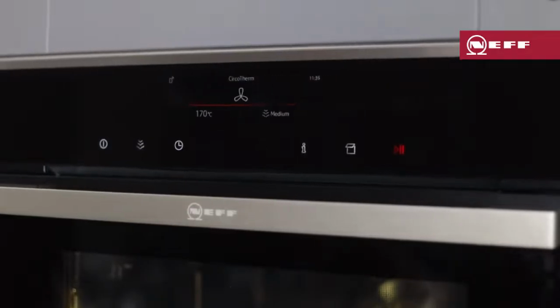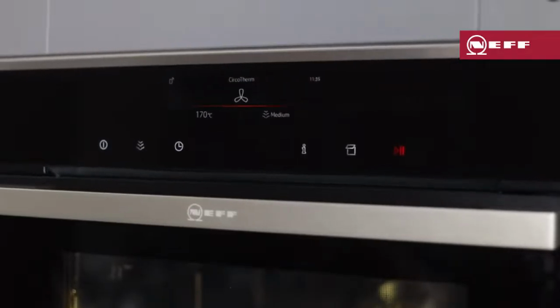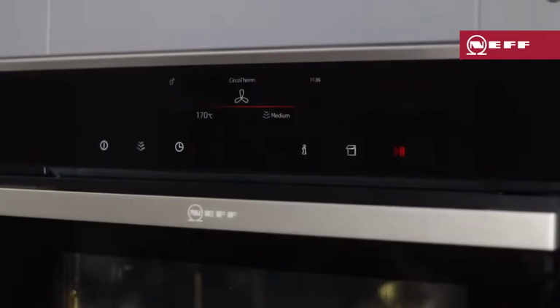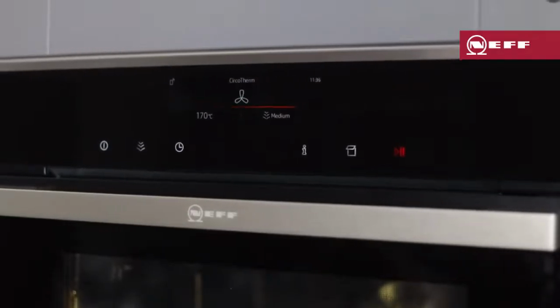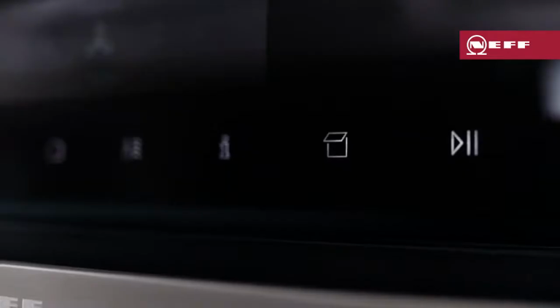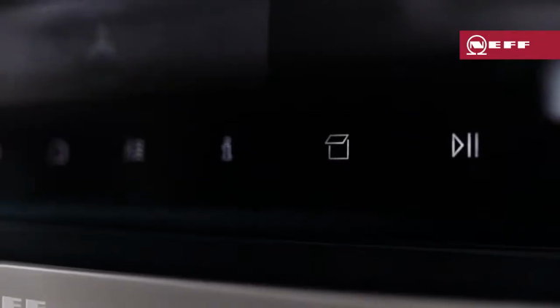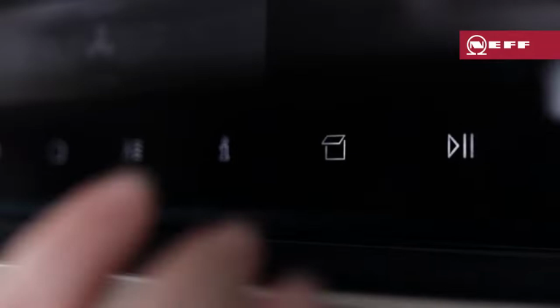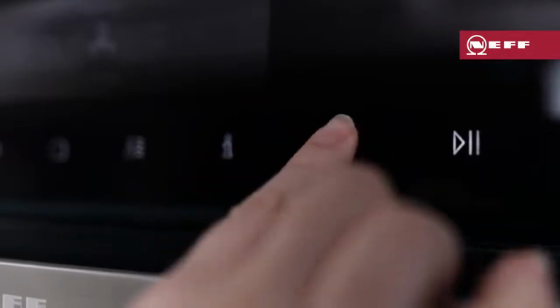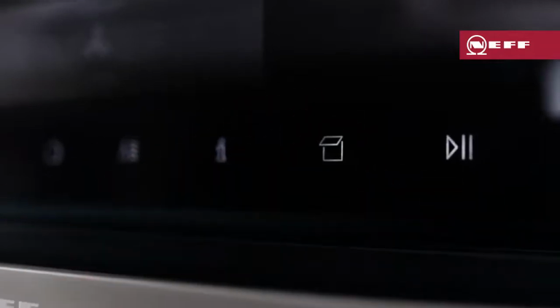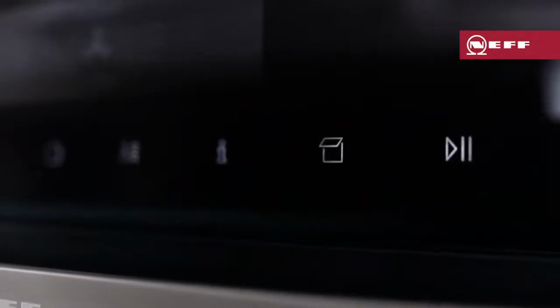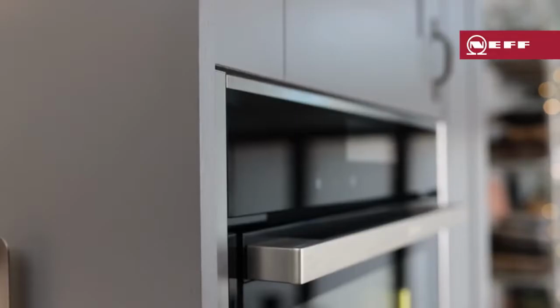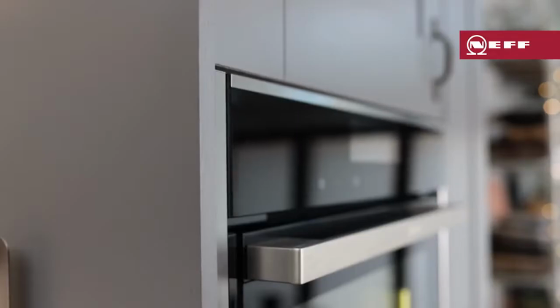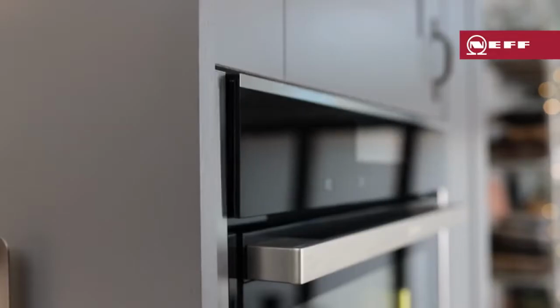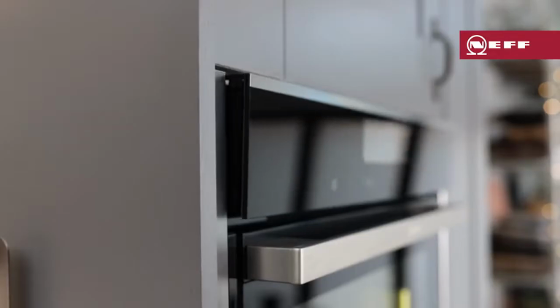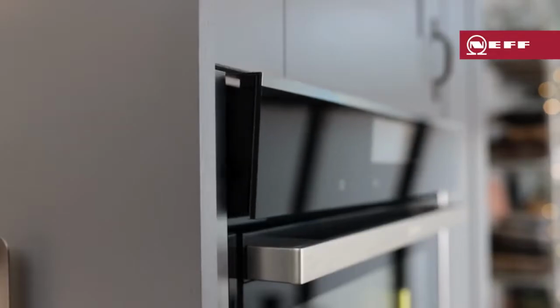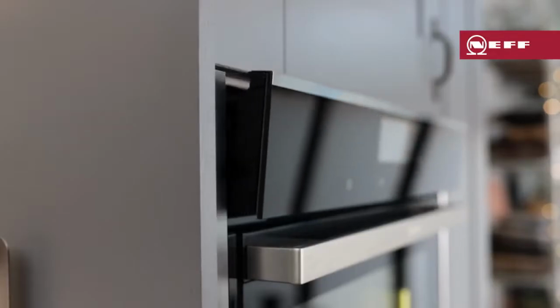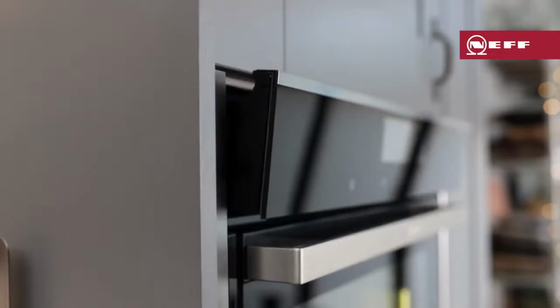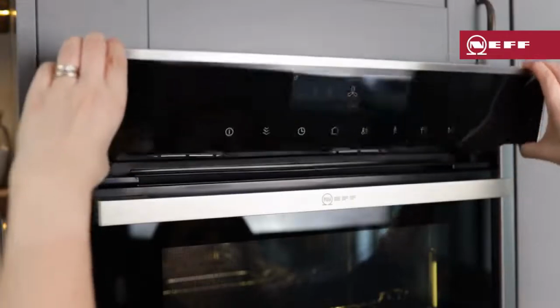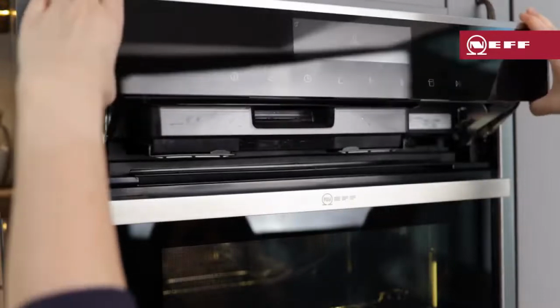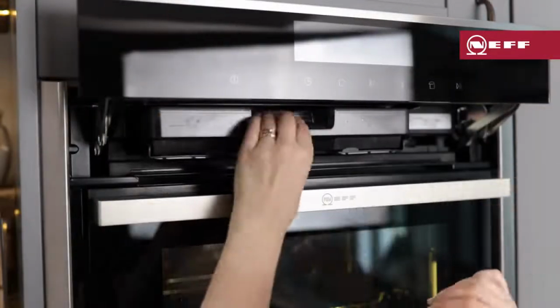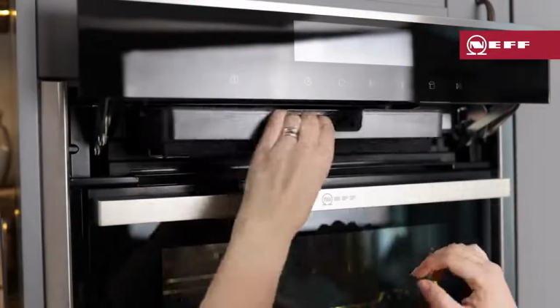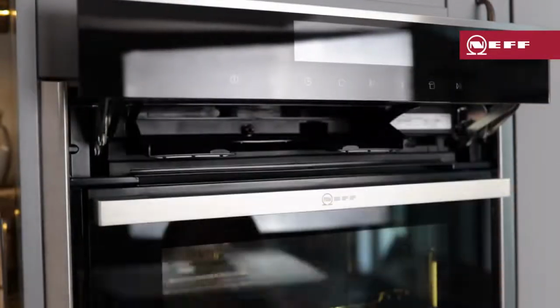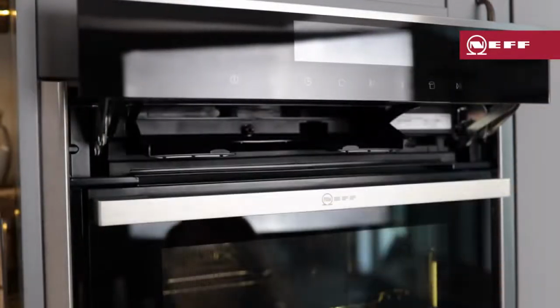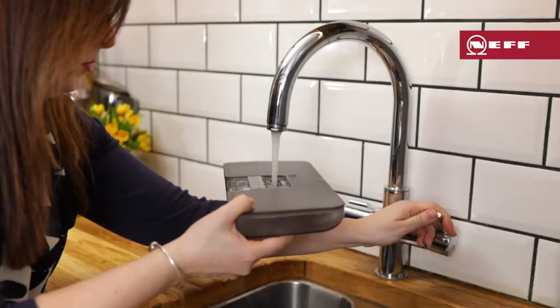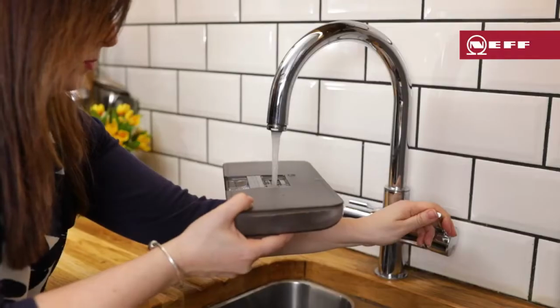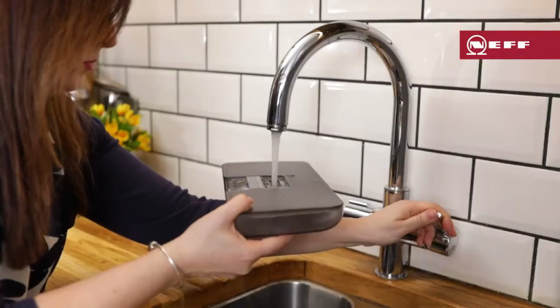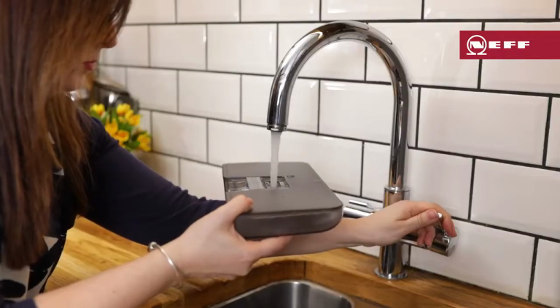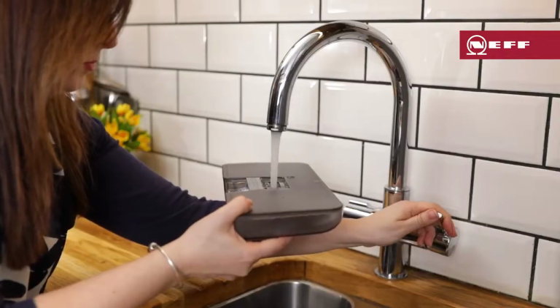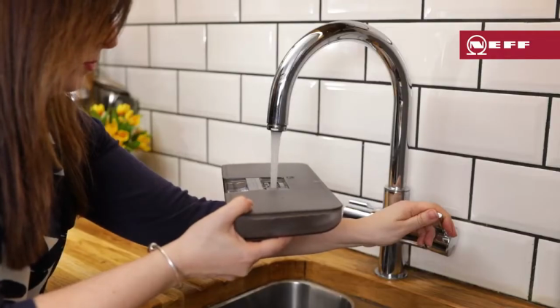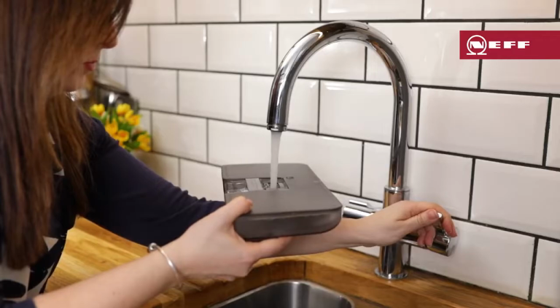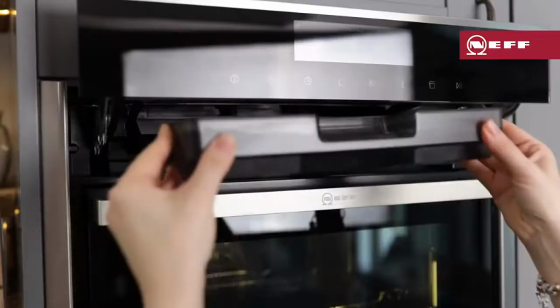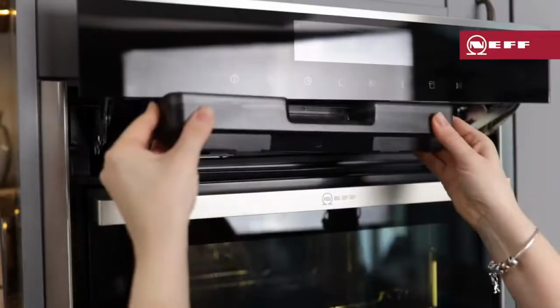Before using the steam oven, you'll need to fill up the water tank. Press the hinge panel button and the control panel will automatically lift up. Push the control panel all the way up and remove the water tank, fill it up to the fill line, before reinserting it and closing the control panel.